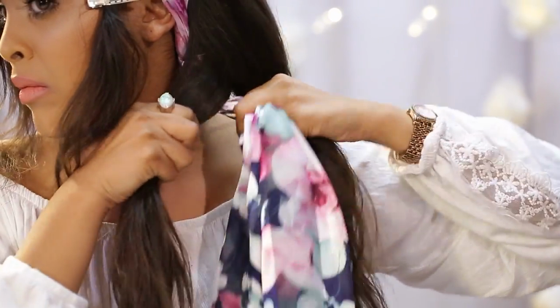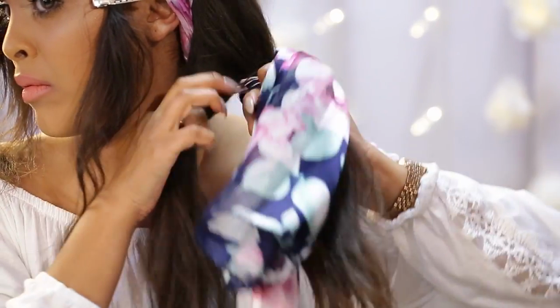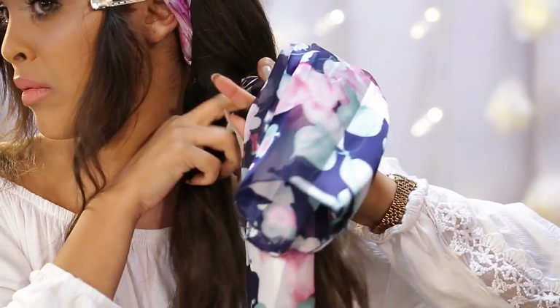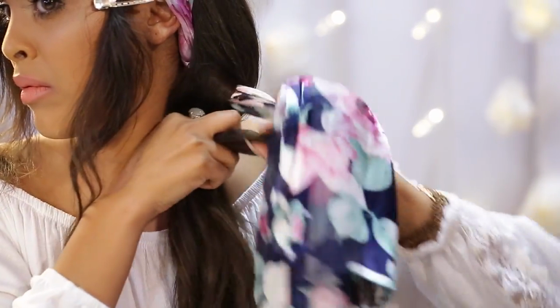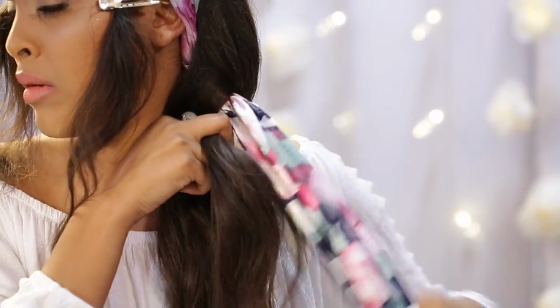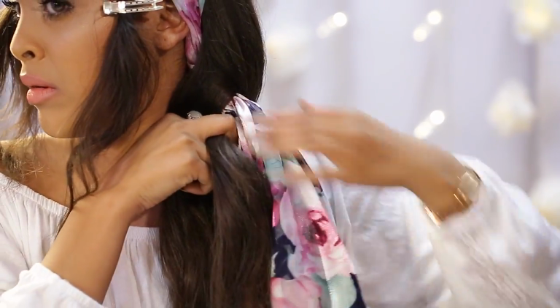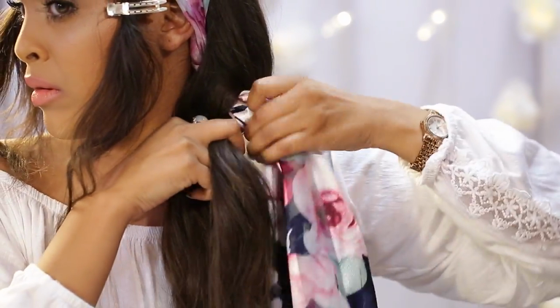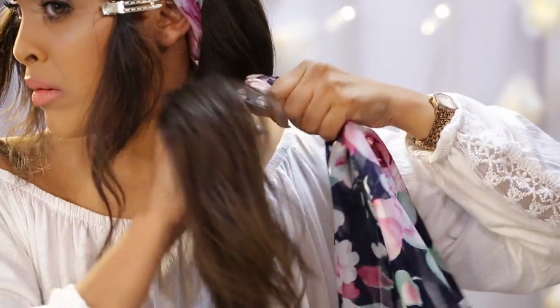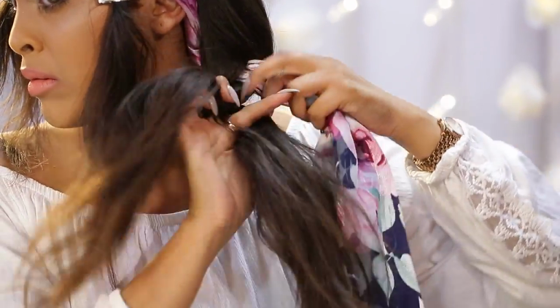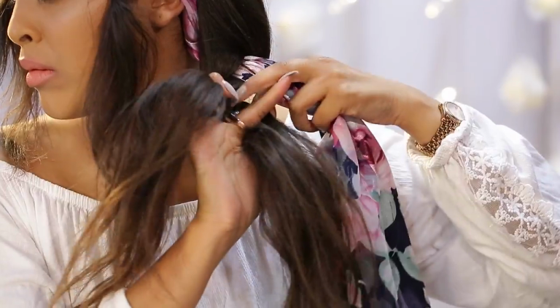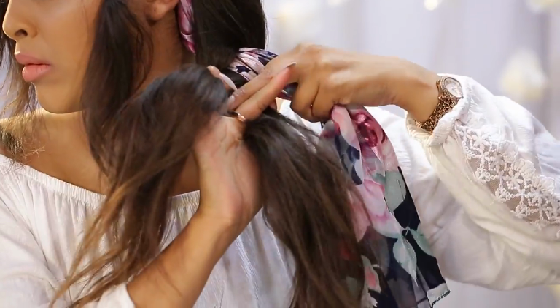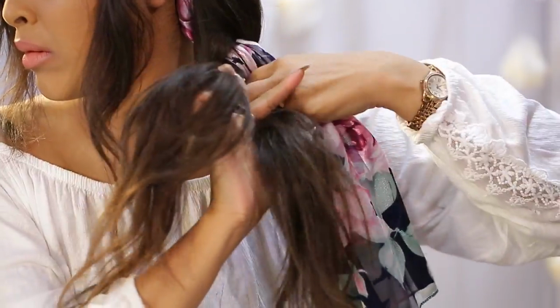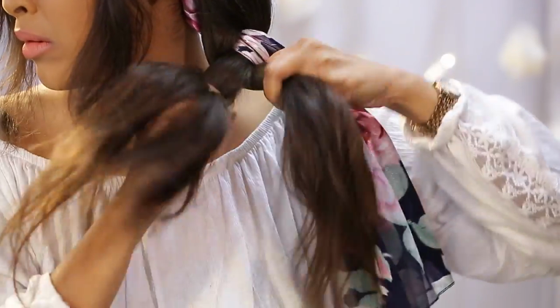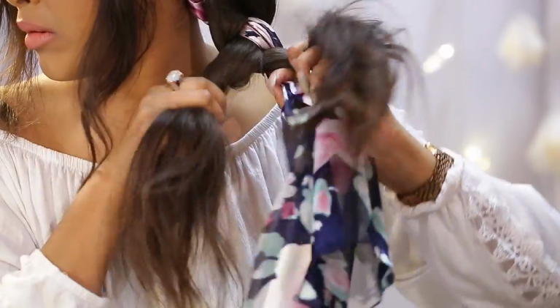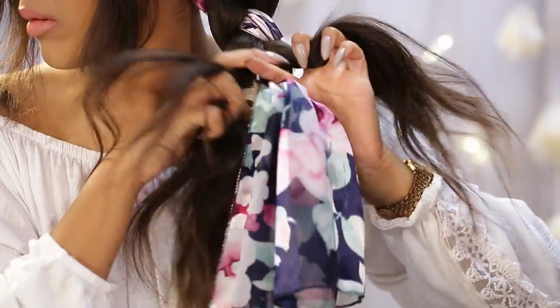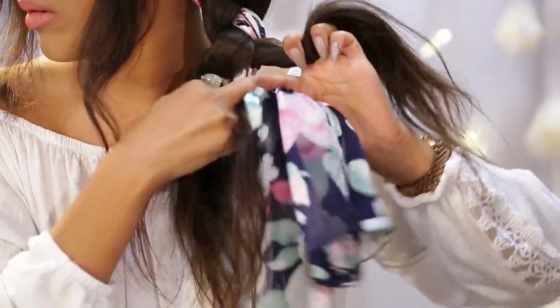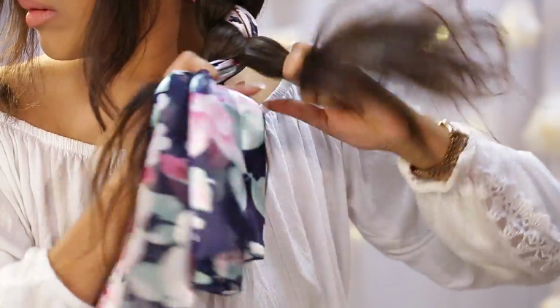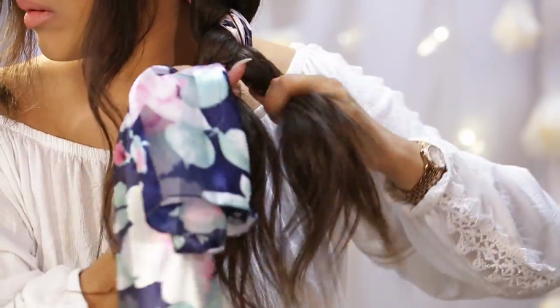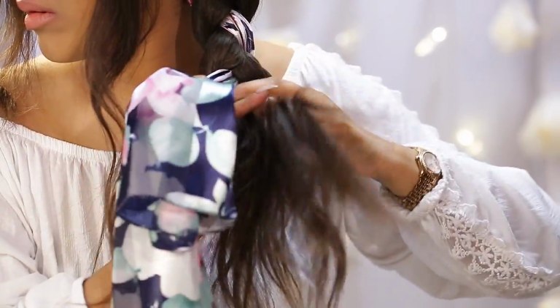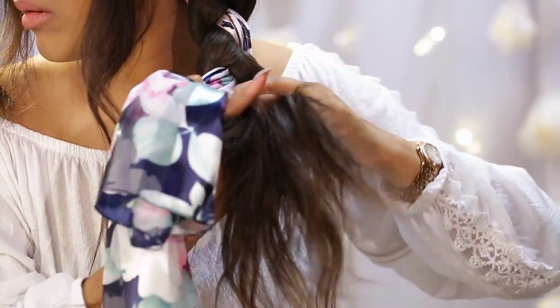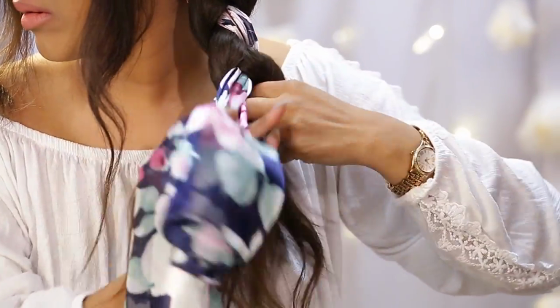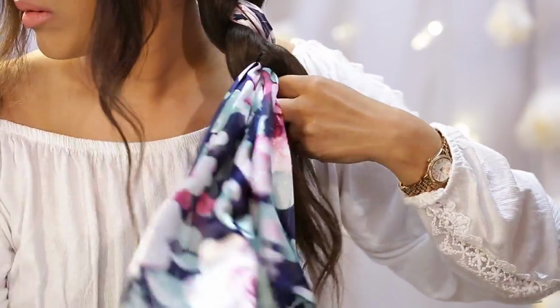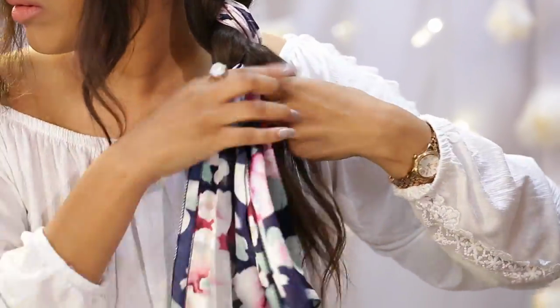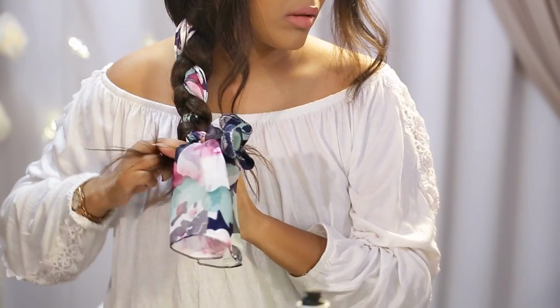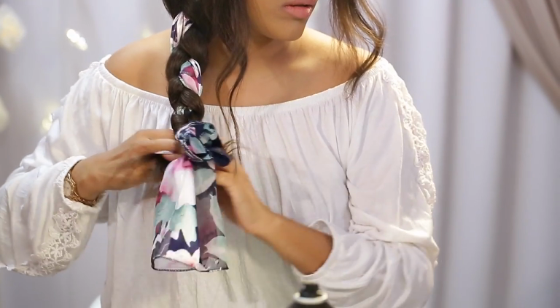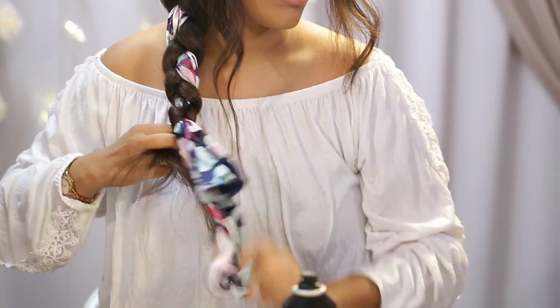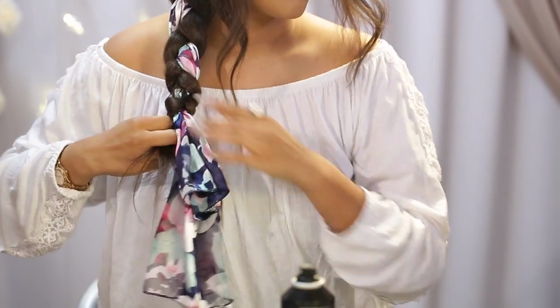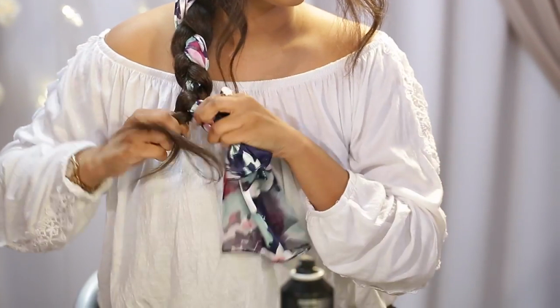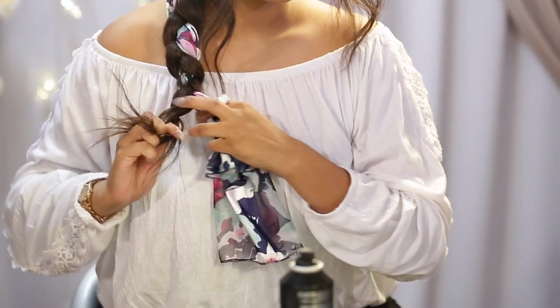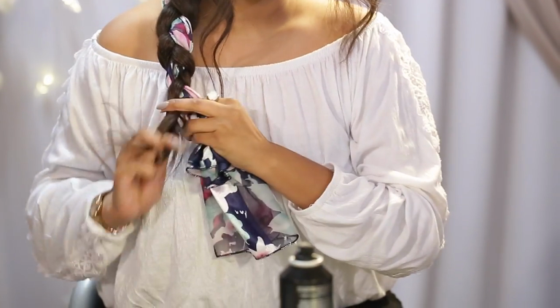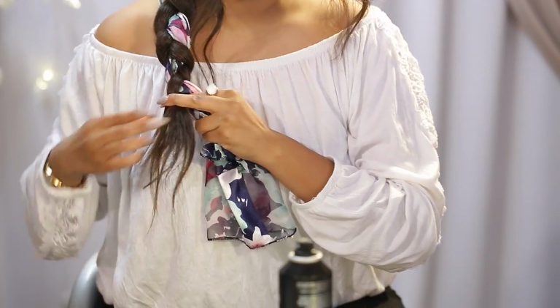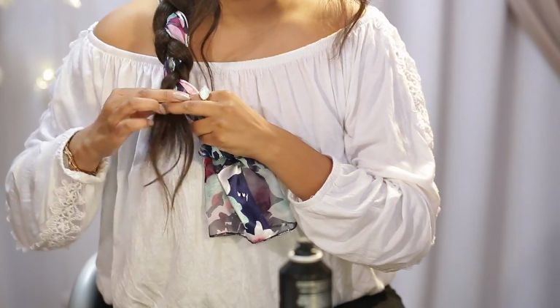We're going to use the headscarf as an actual section of the braid, and we're just going to start braiding the hair all the way down. The headscarf creates such a pretty look to the braid — I really love it.